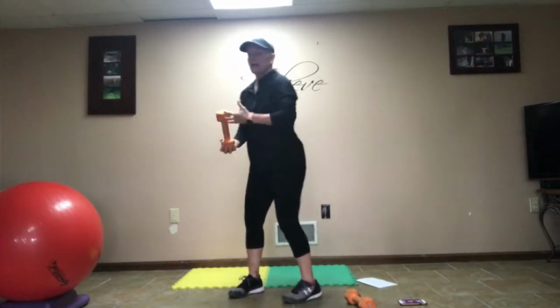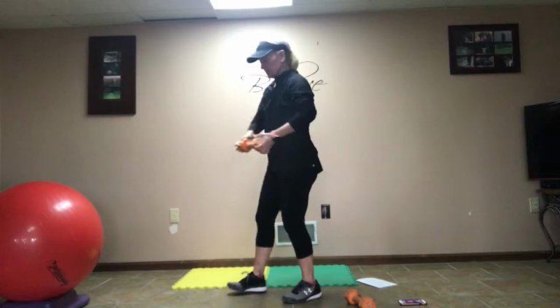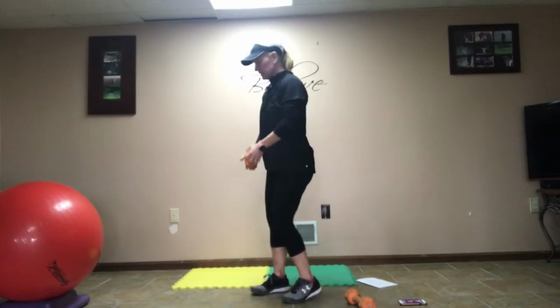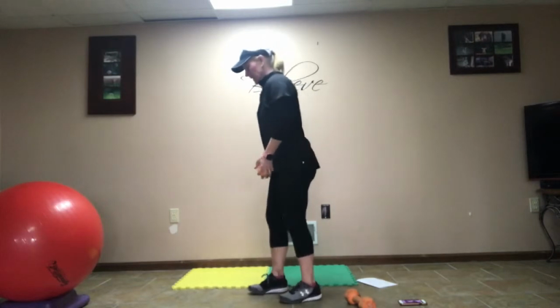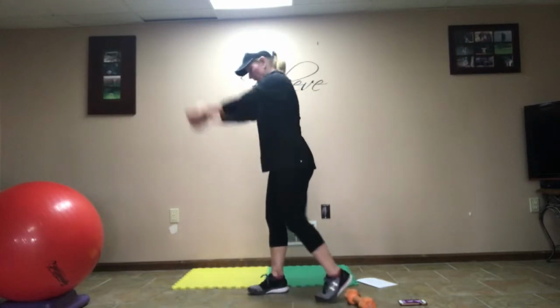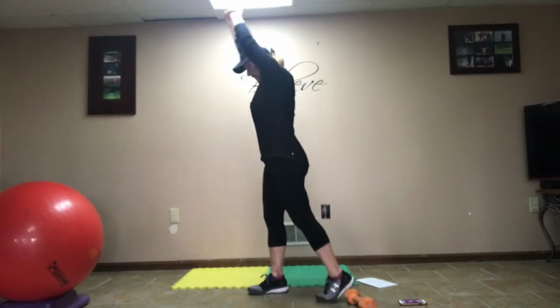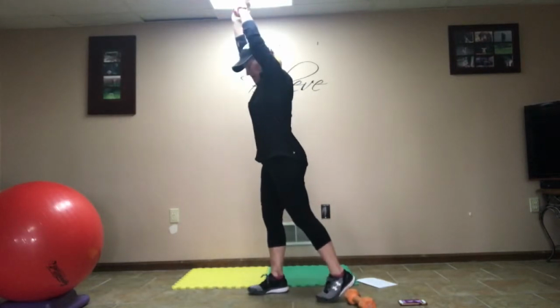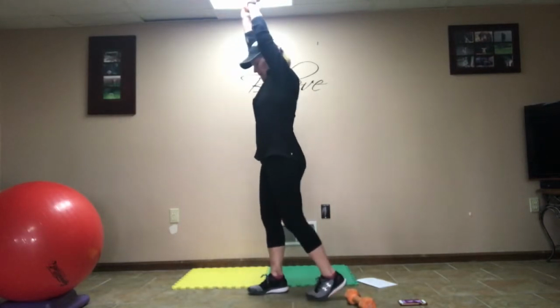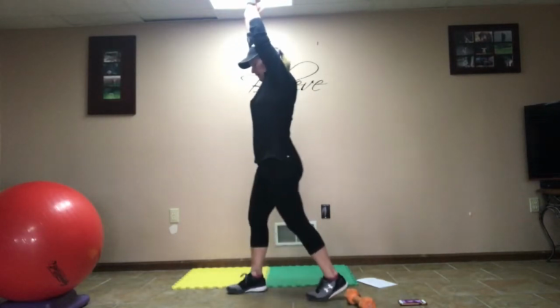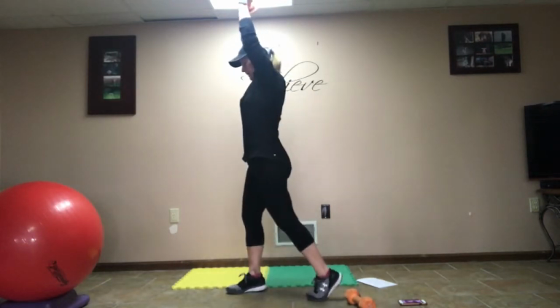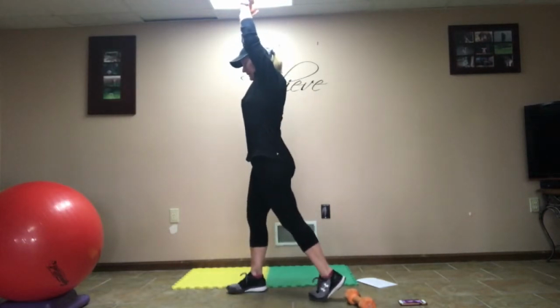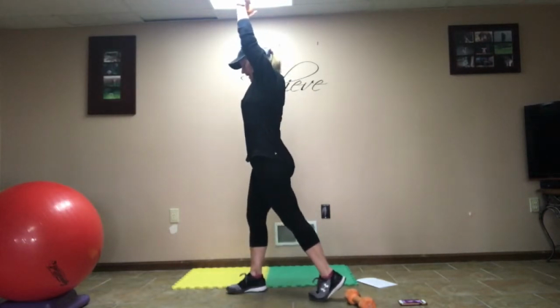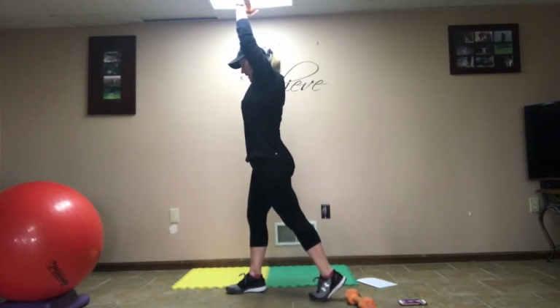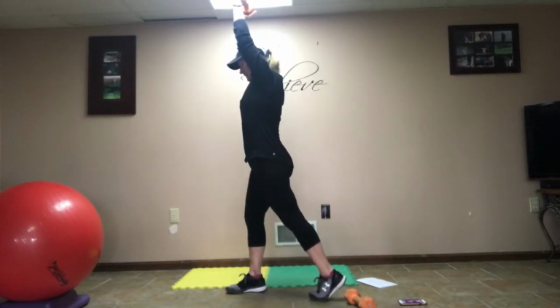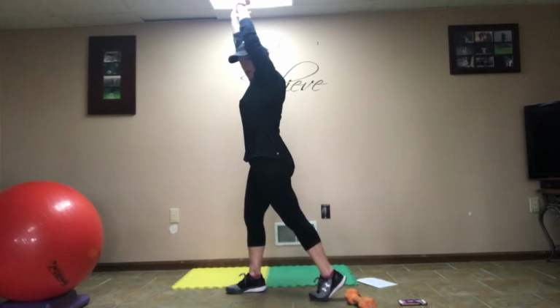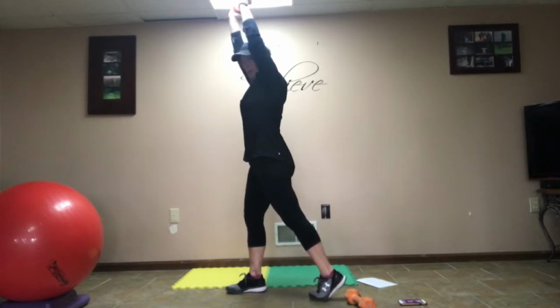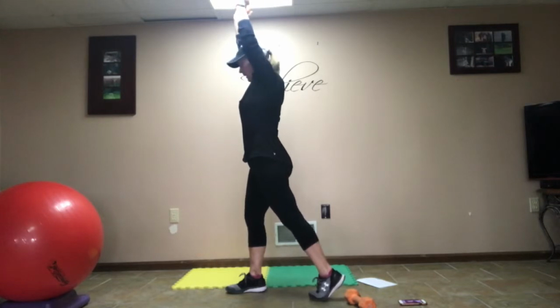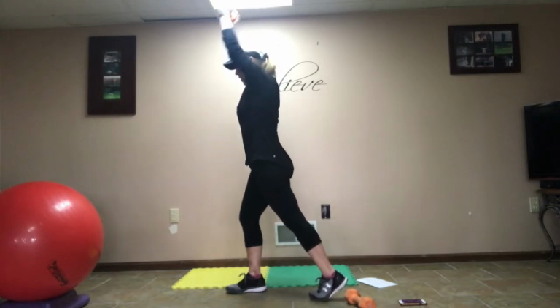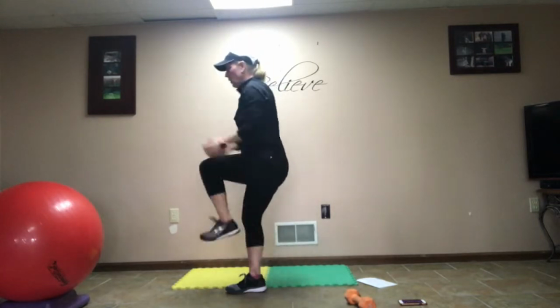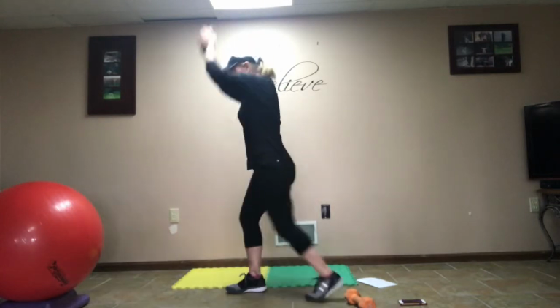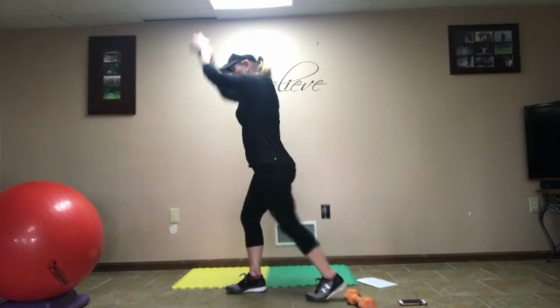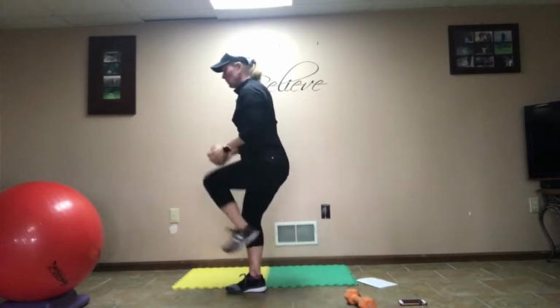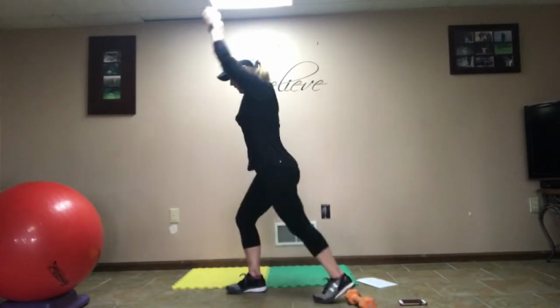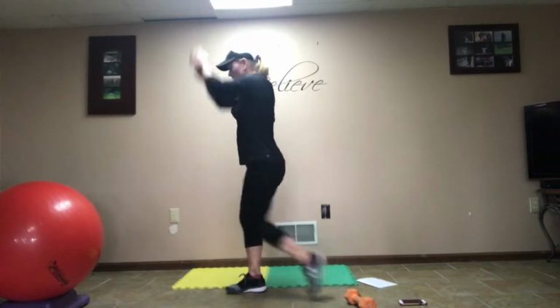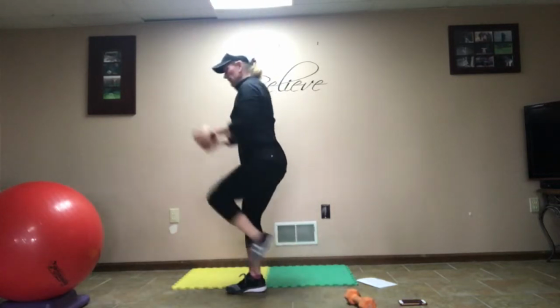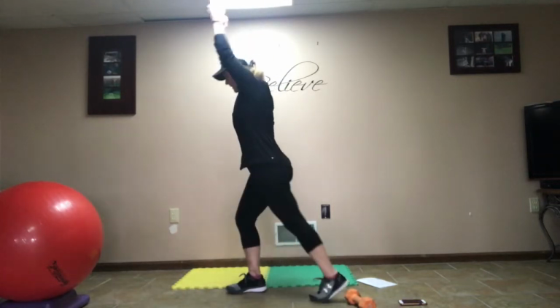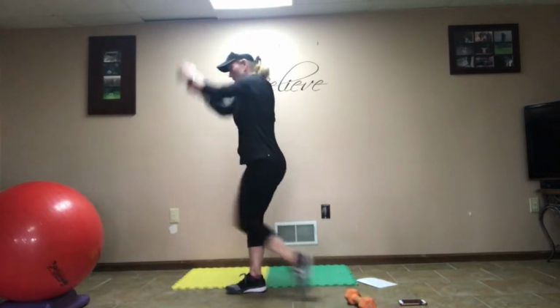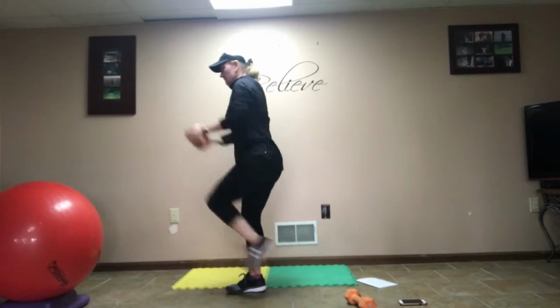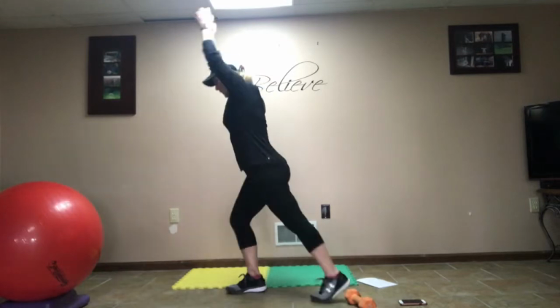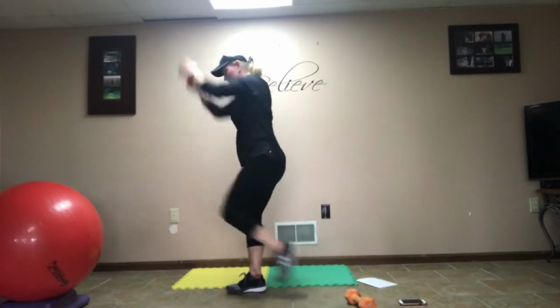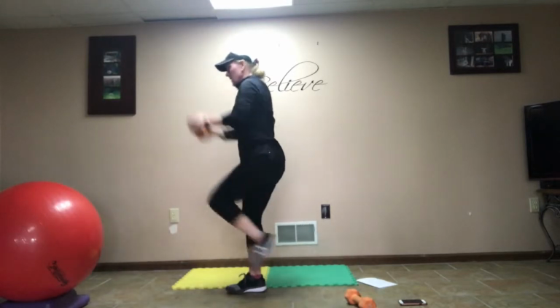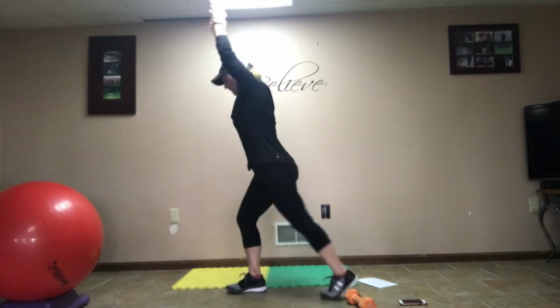Now we're going to the other side. Head up, dumbbell up nice and high, slight tap back. Here we go: 1, 2, 3, 4, 5.